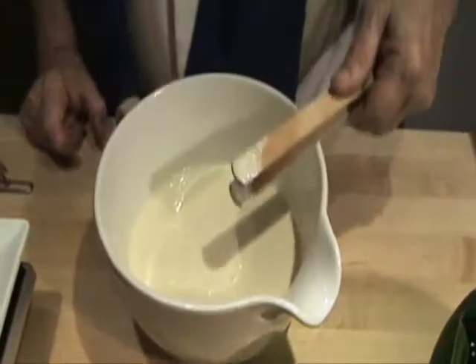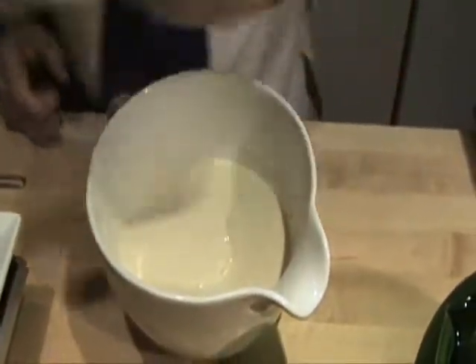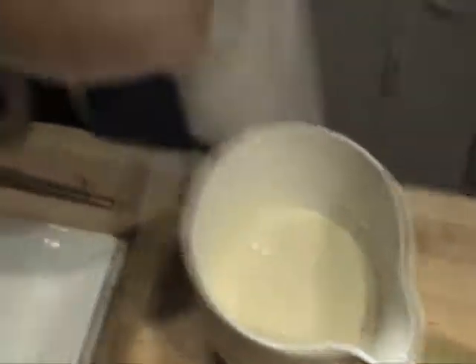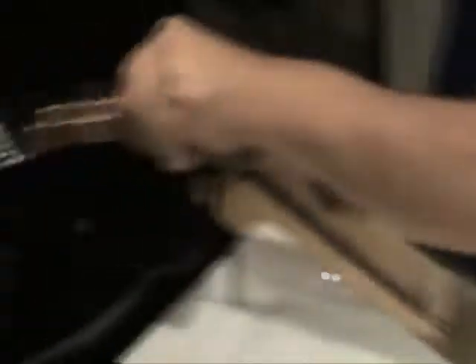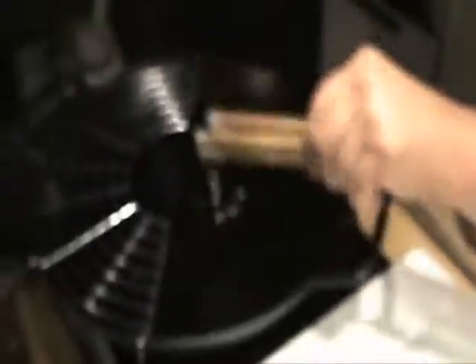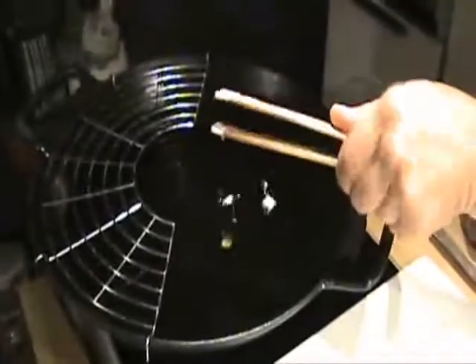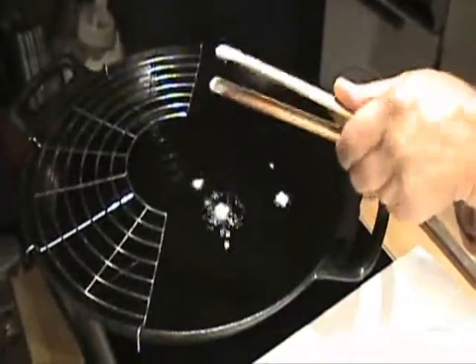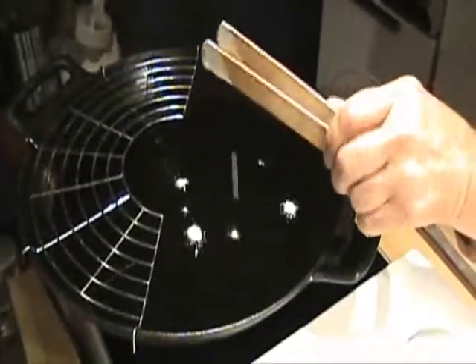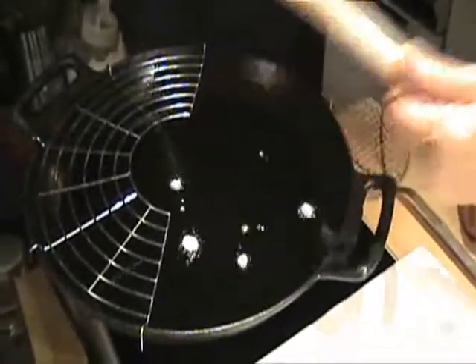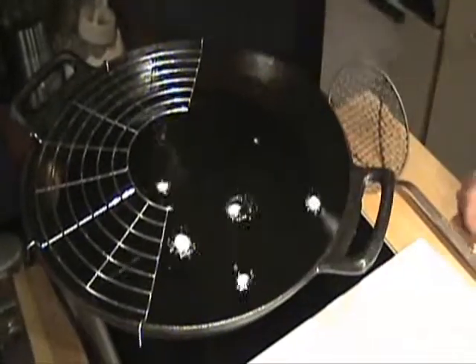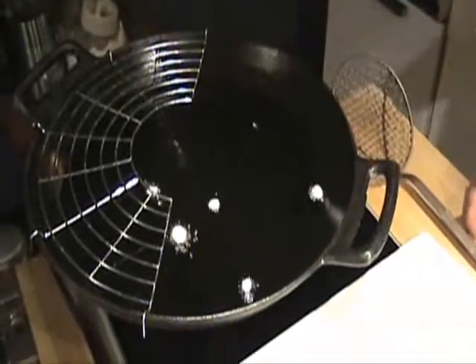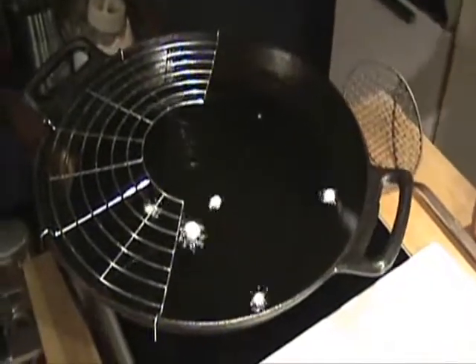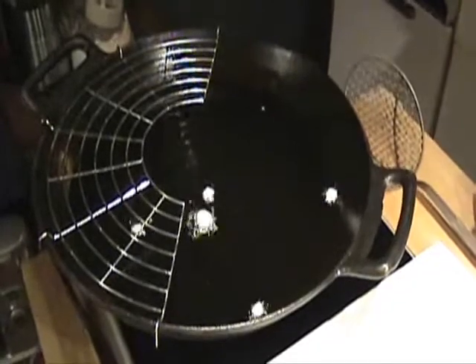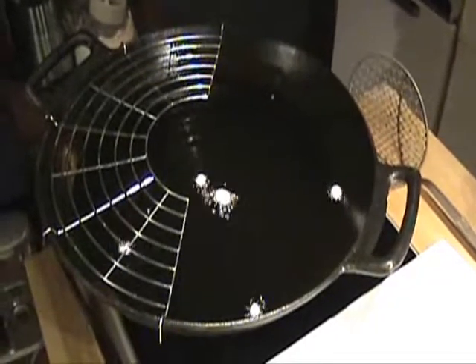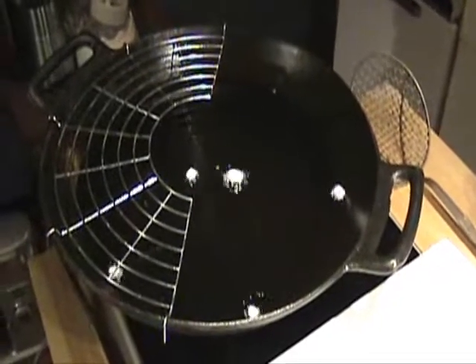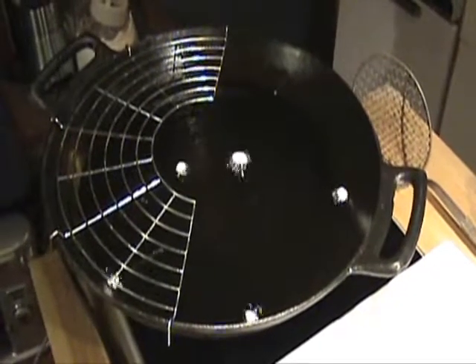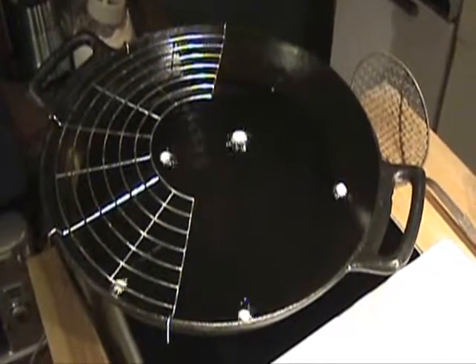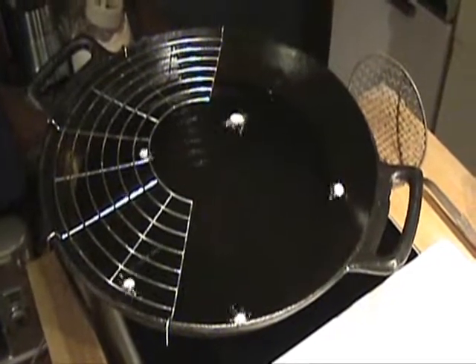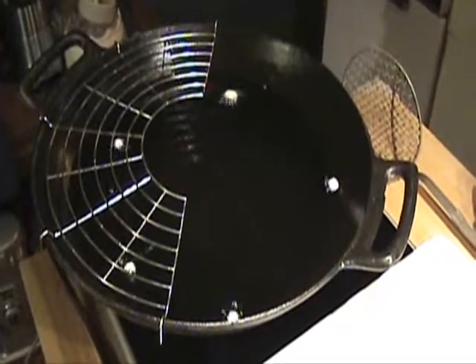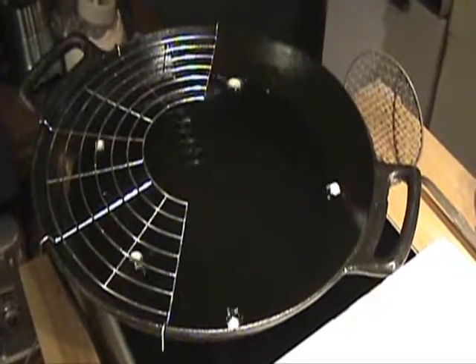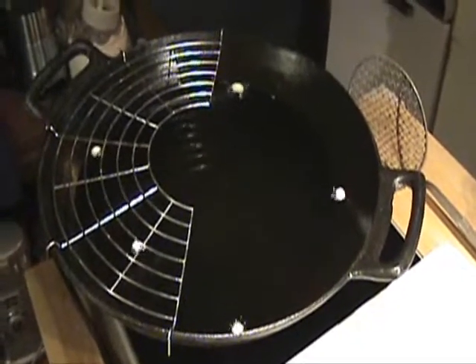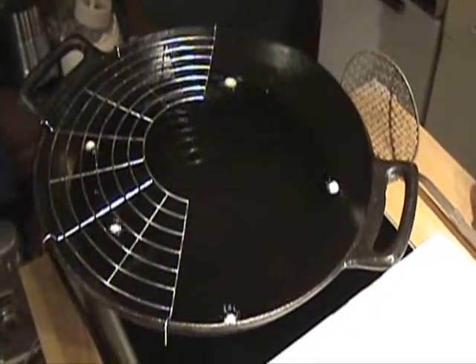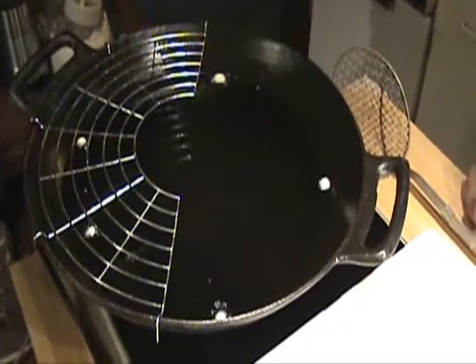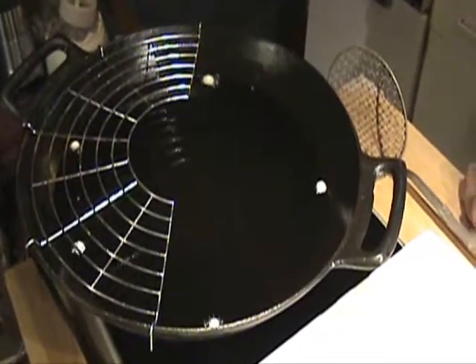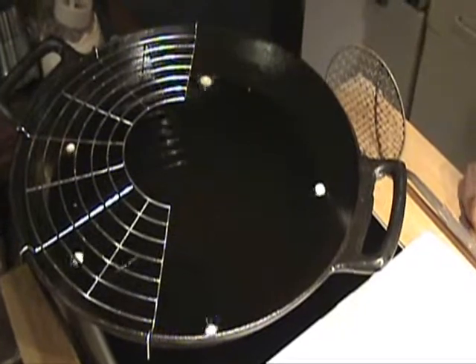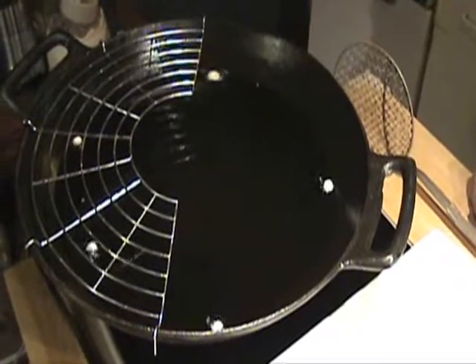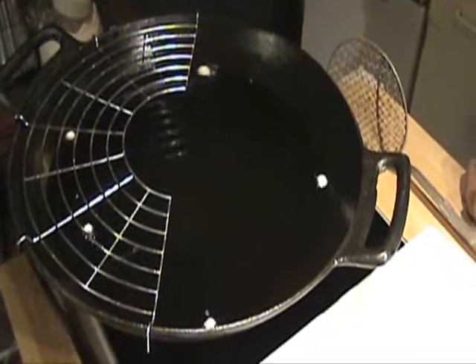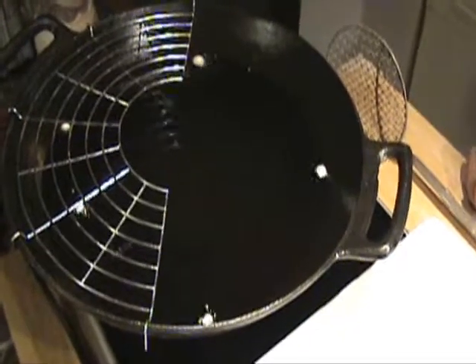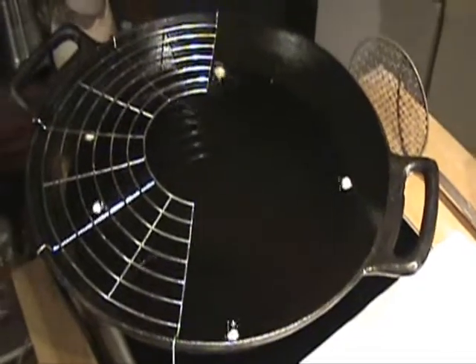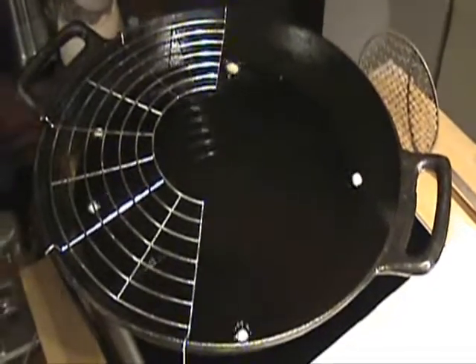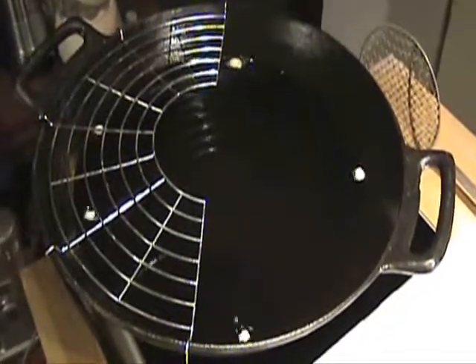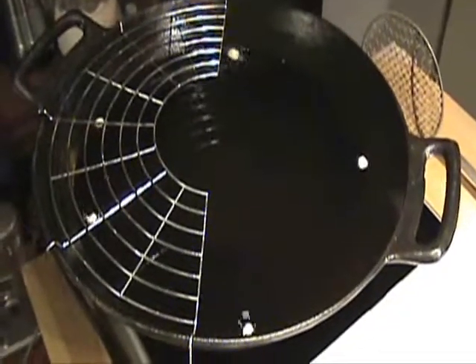This is how you test your oil — that's your thermometer. You drop some batter in there. If they just stay at the top, that means it's not hot enough — they have to go down. So I just raise the temperature.